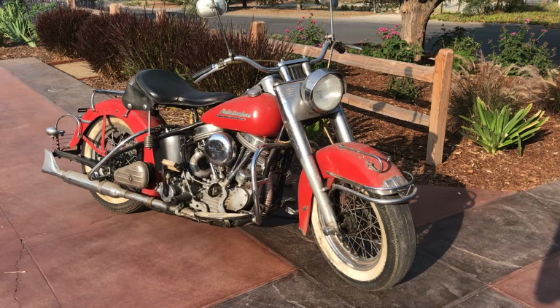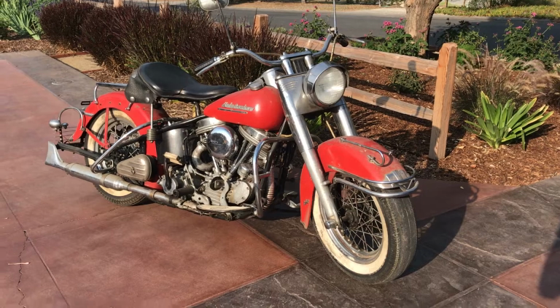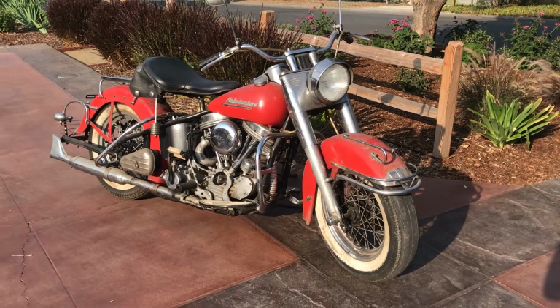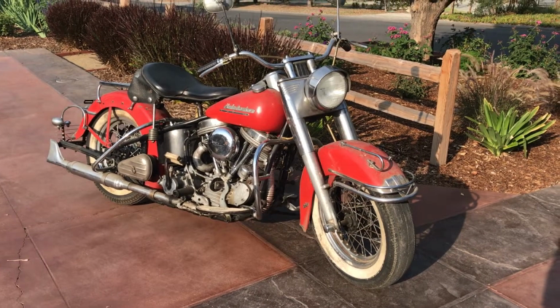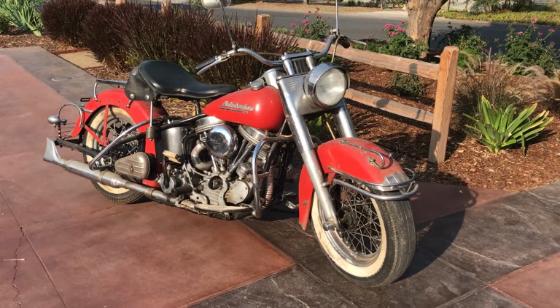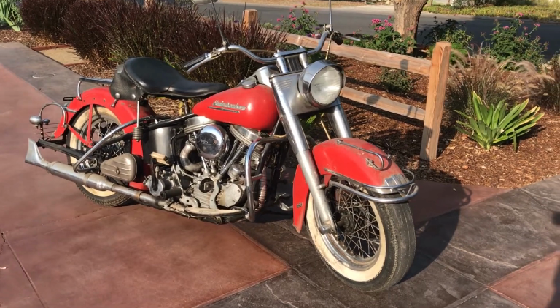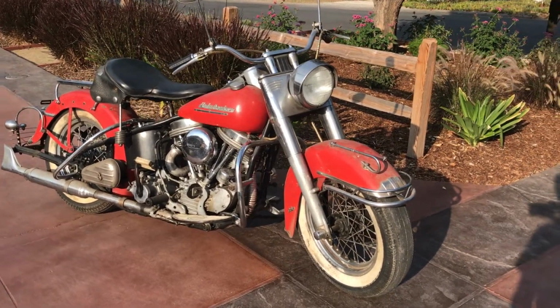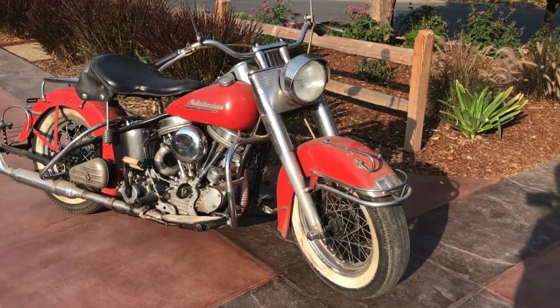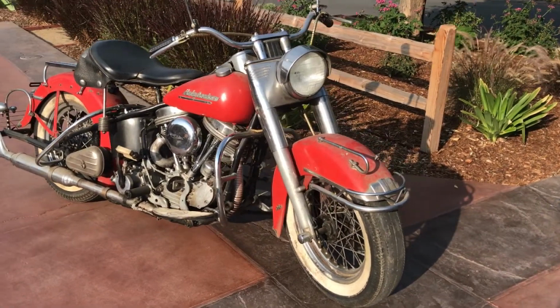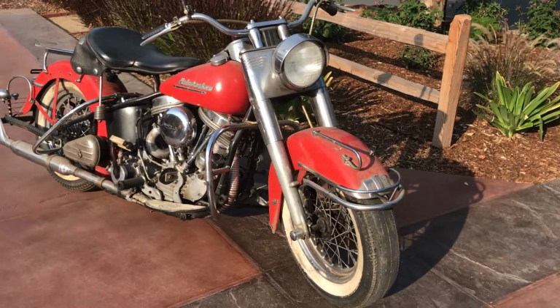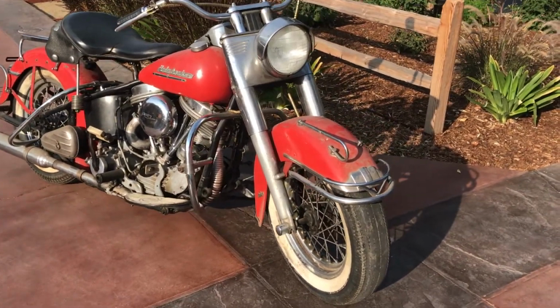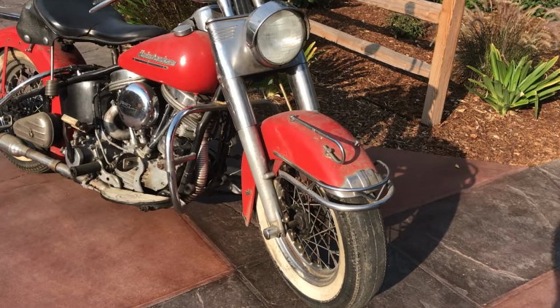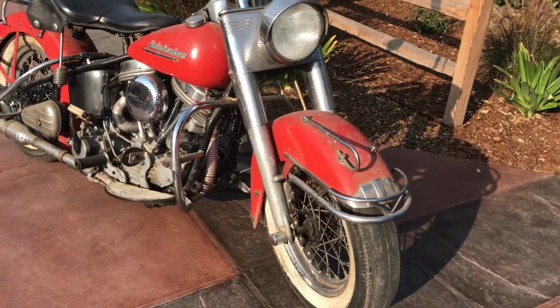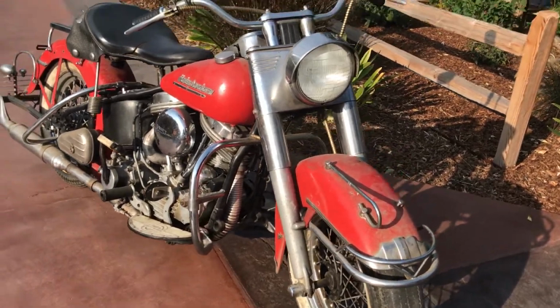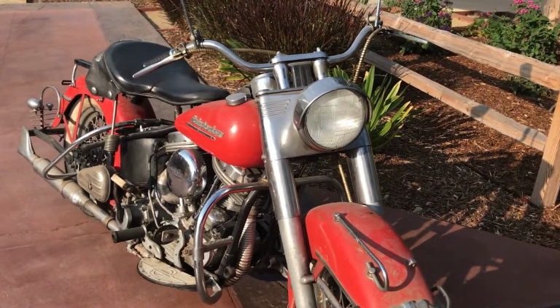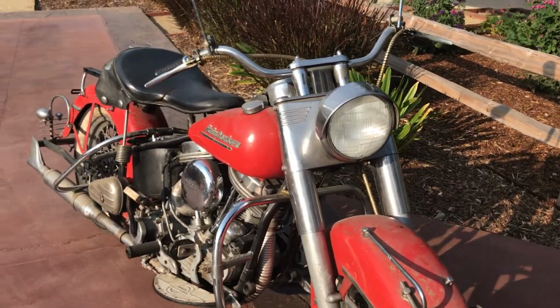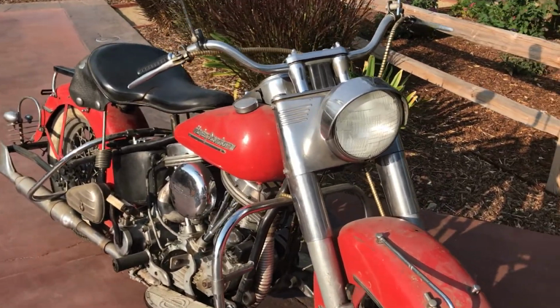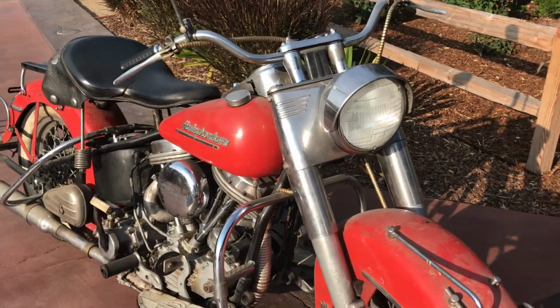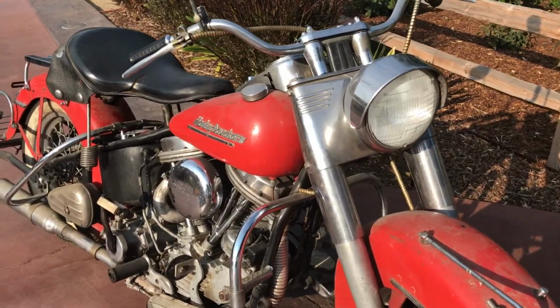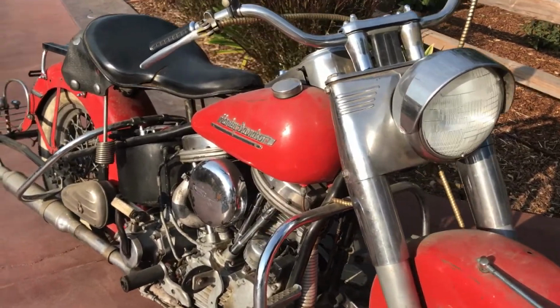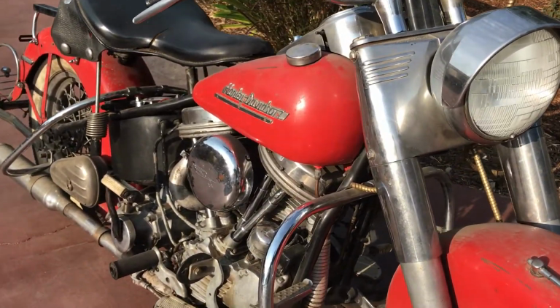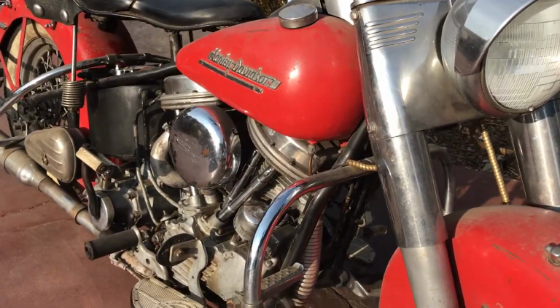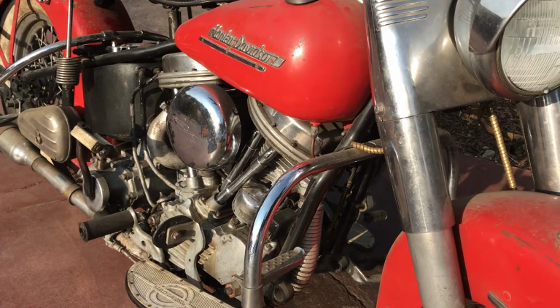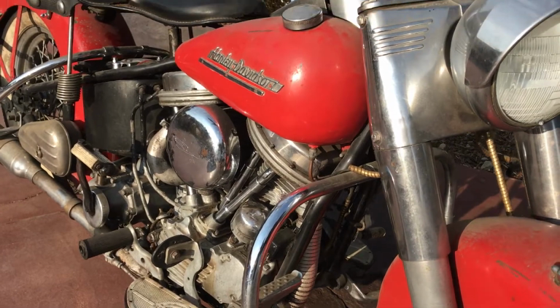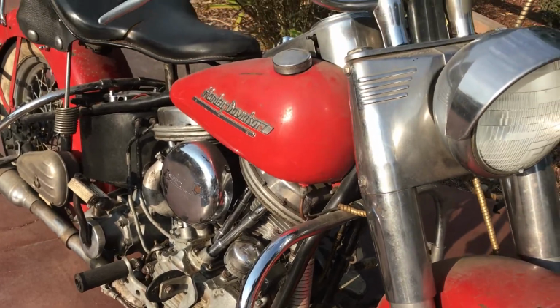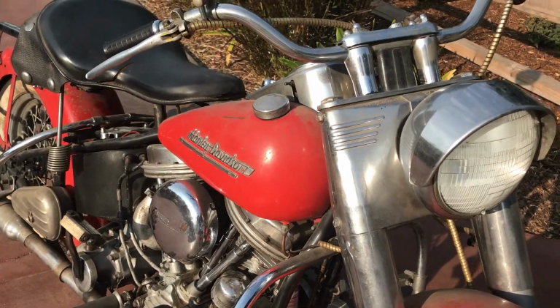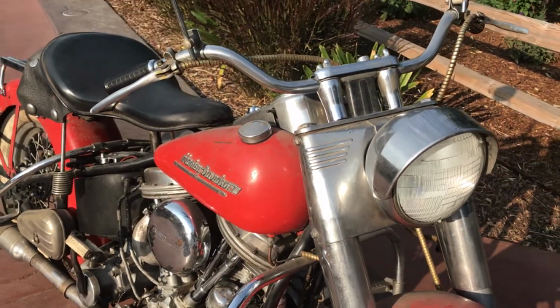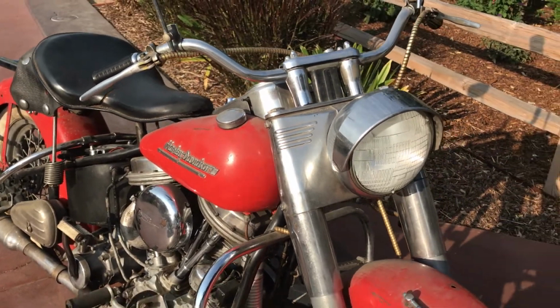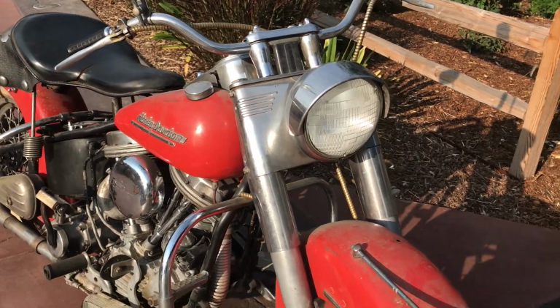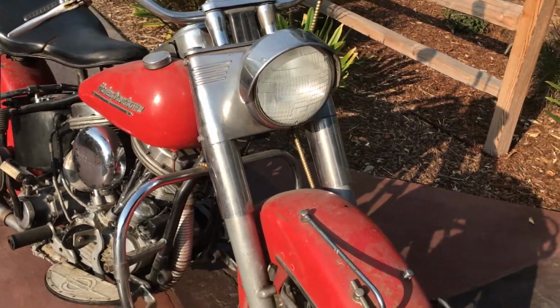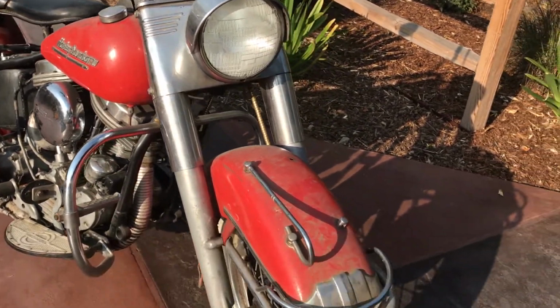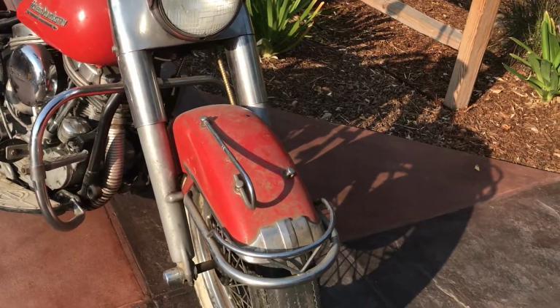Welcome to Bader International's classic online motorcycle sales. This very cool bike is a 1951 Harley-Davidson EL. This is obviously the panhead motor and as you can see it is a very nice barn find bike.